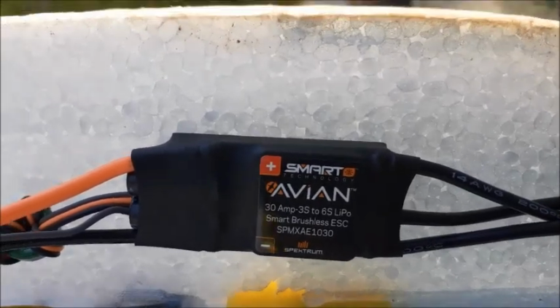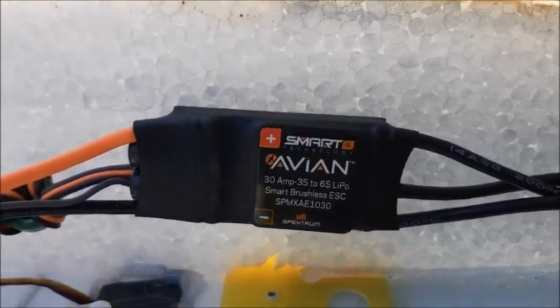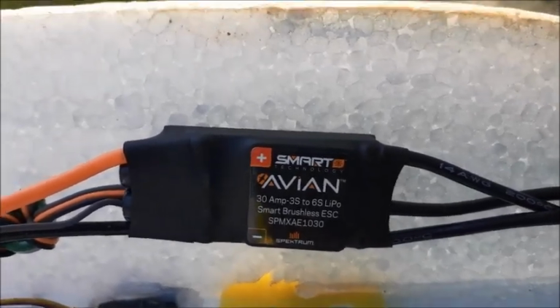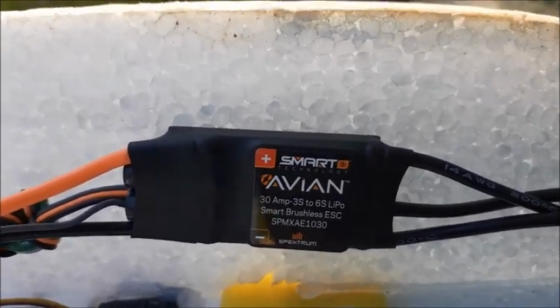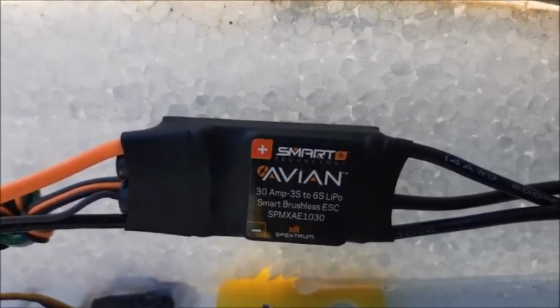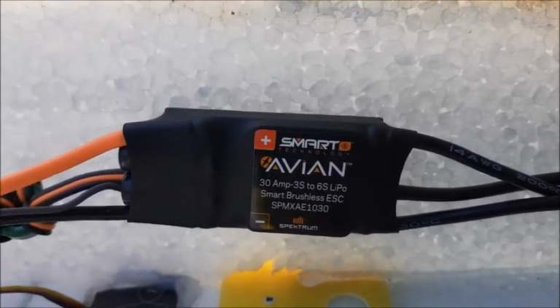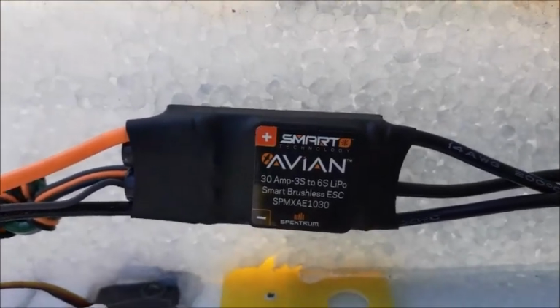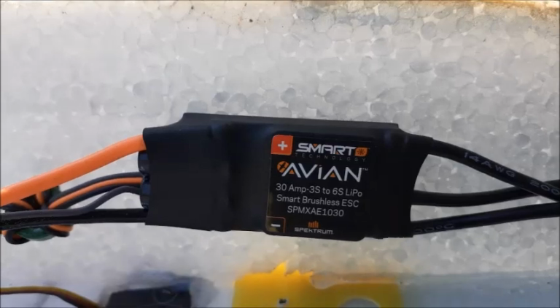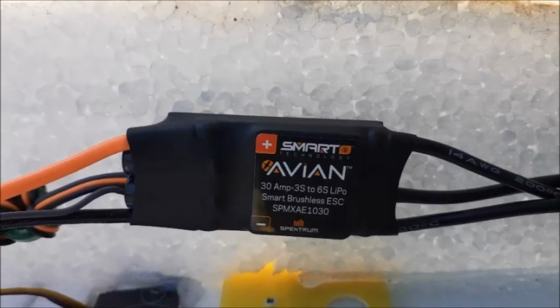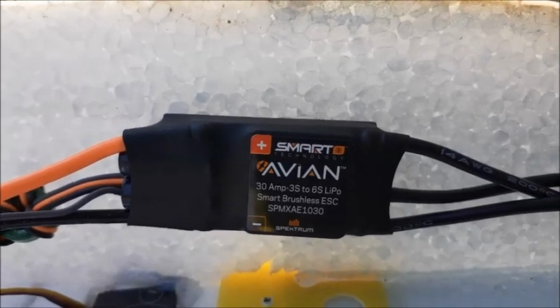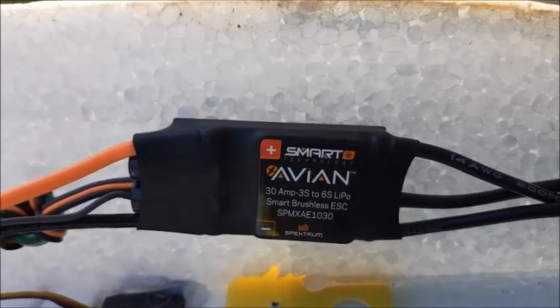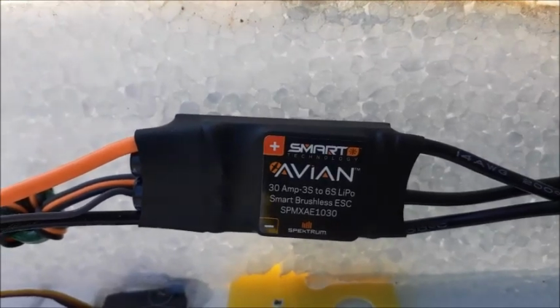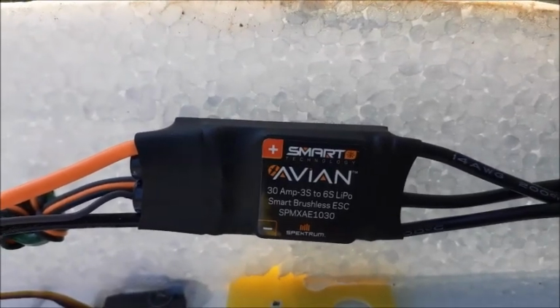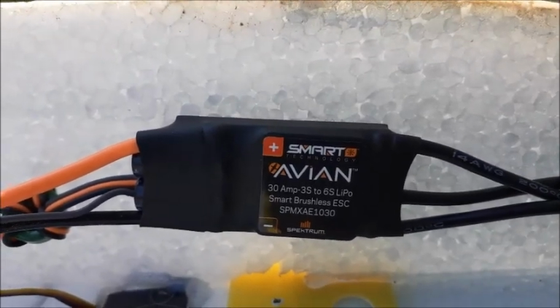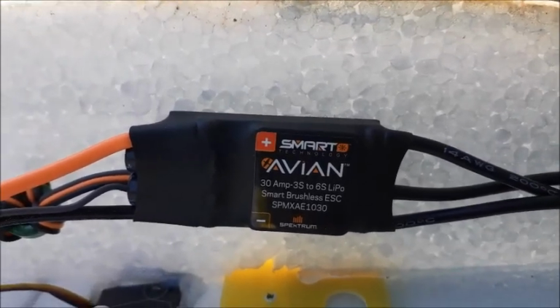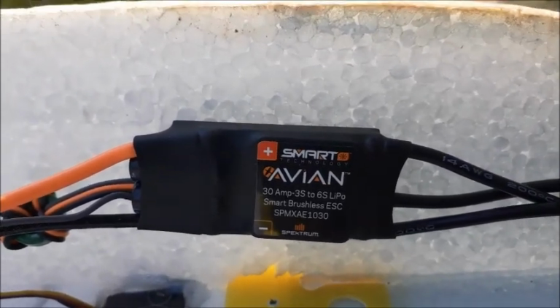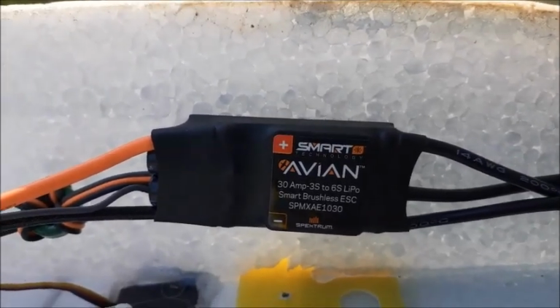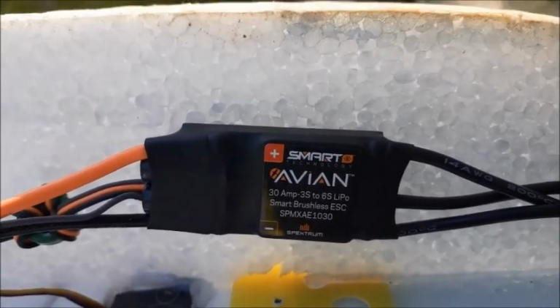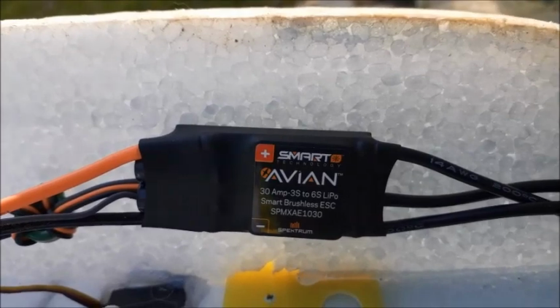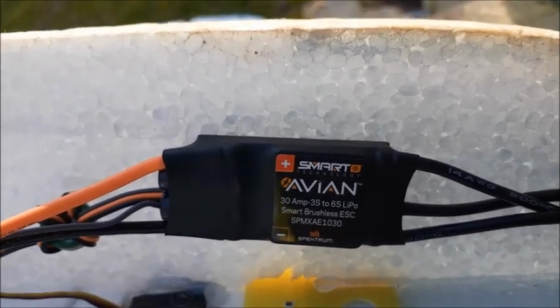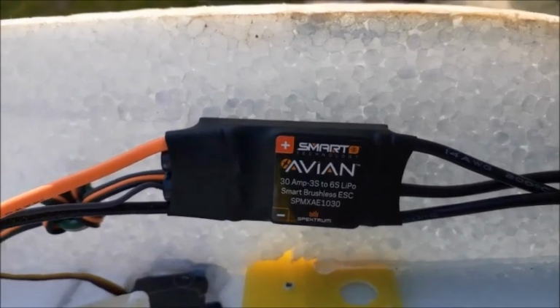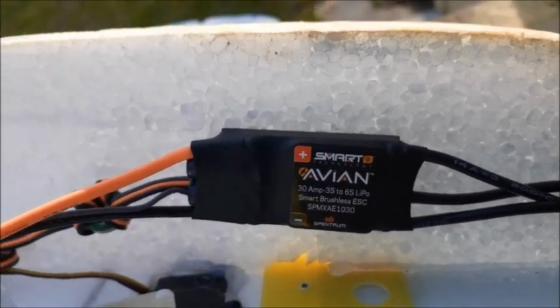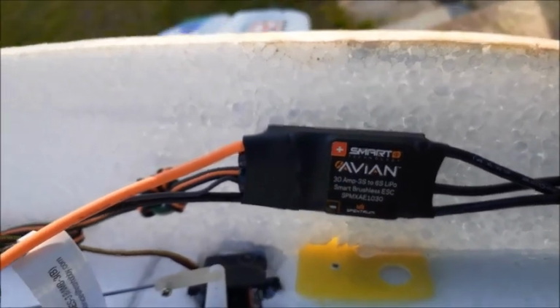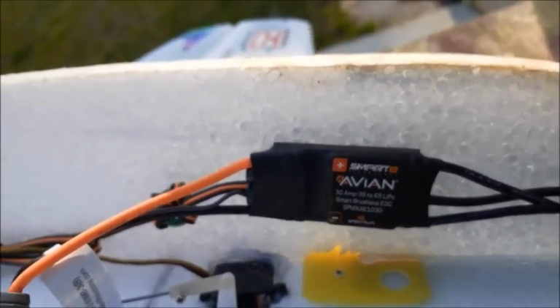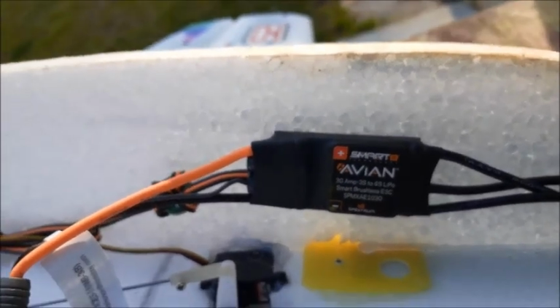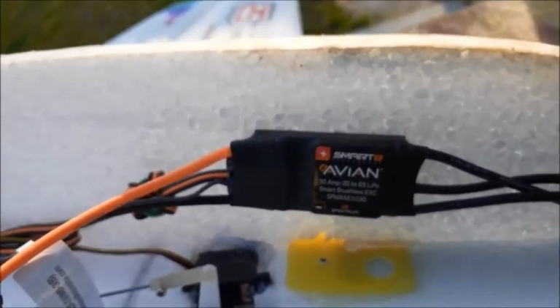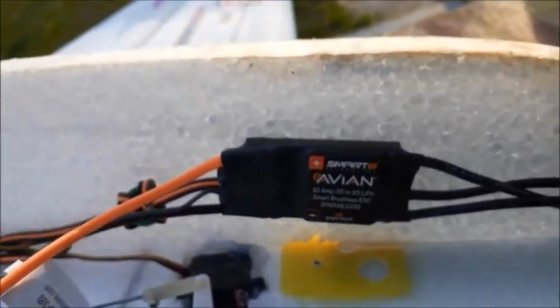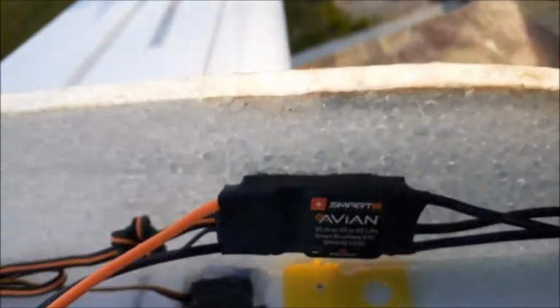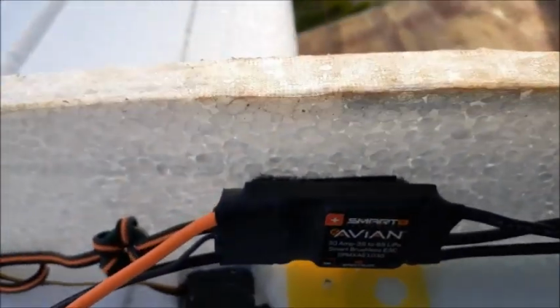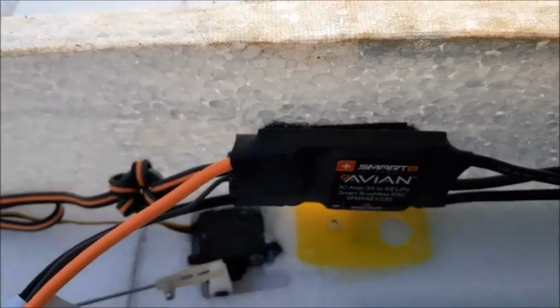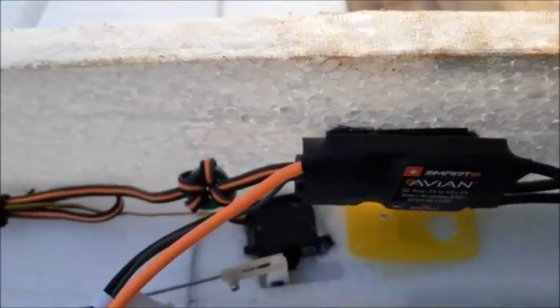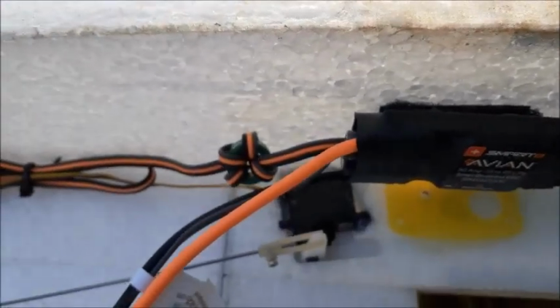So this is very important to know if you plan on going to the Smart Speed Controller, because if you put this controller on a plane that won't handle 6 volts, you're going to fry your servos.